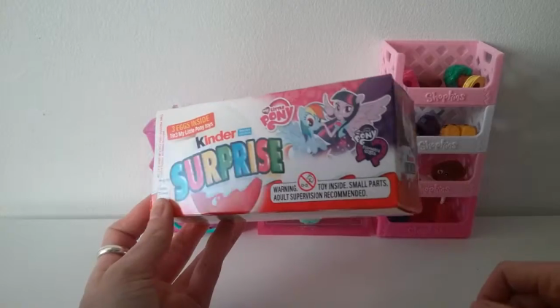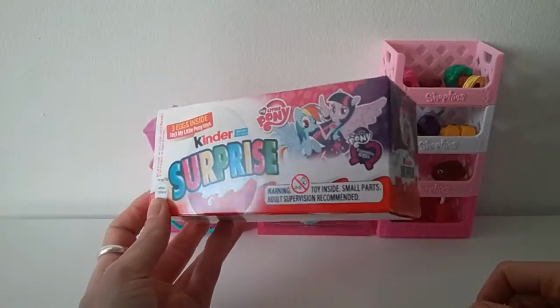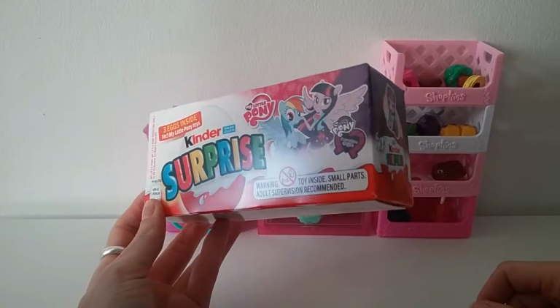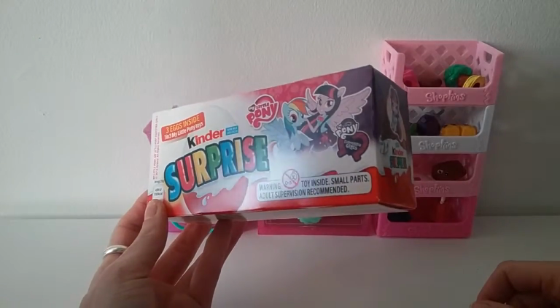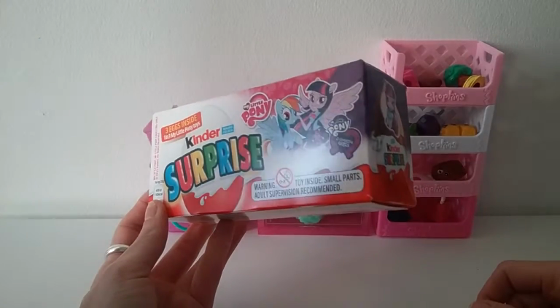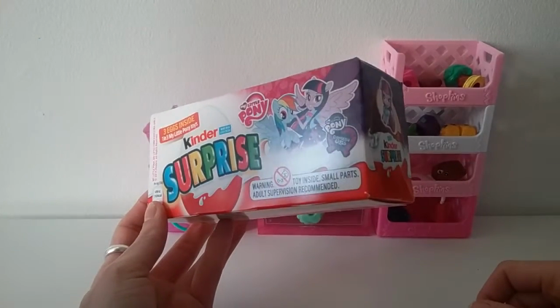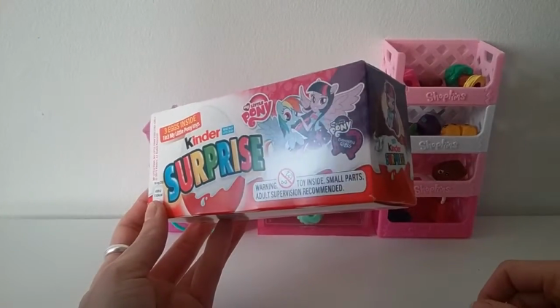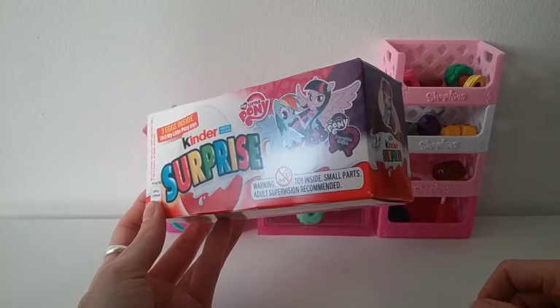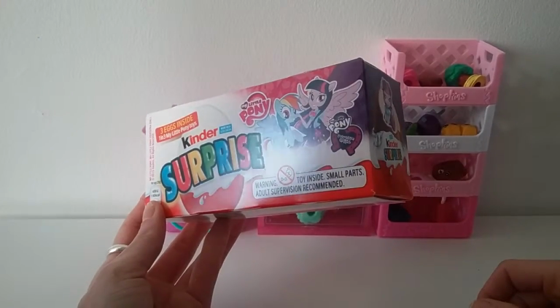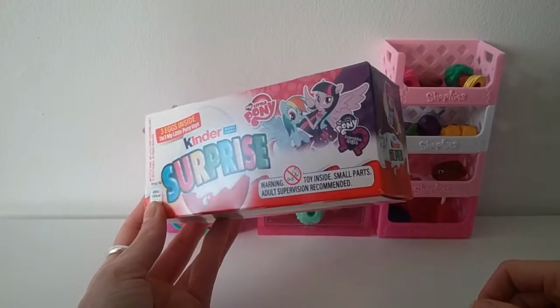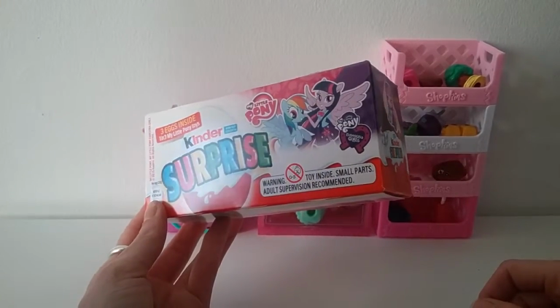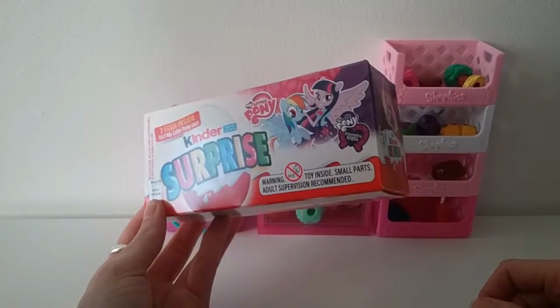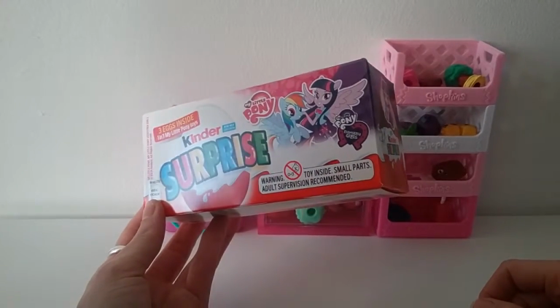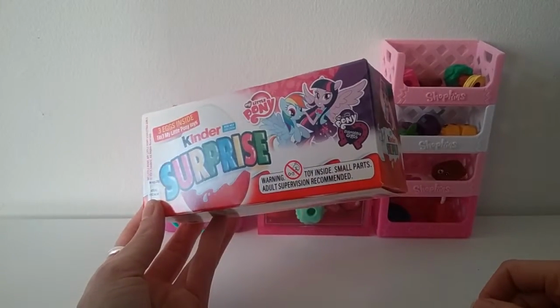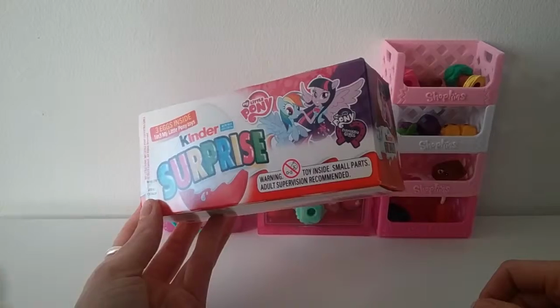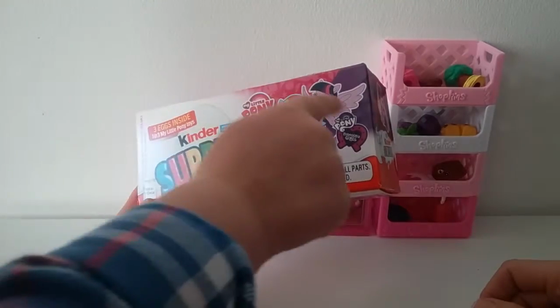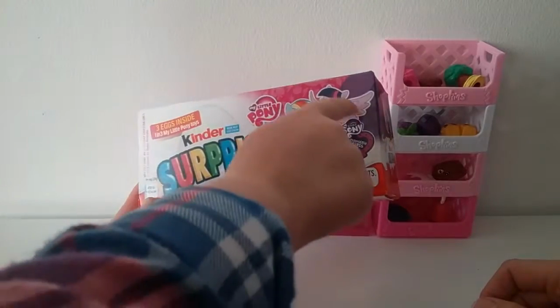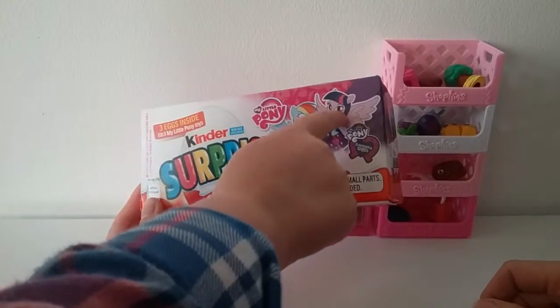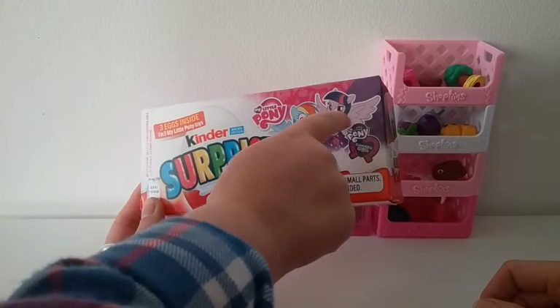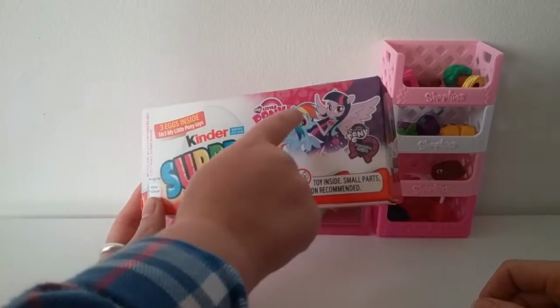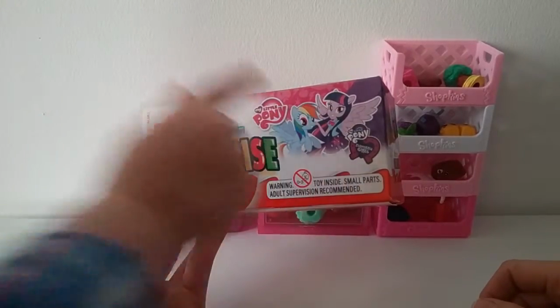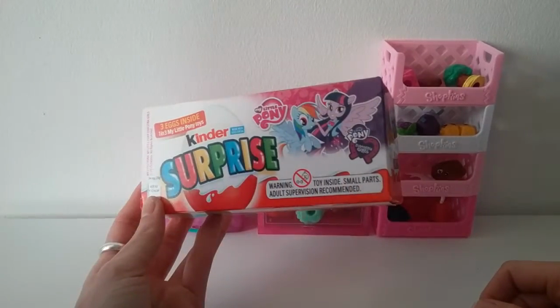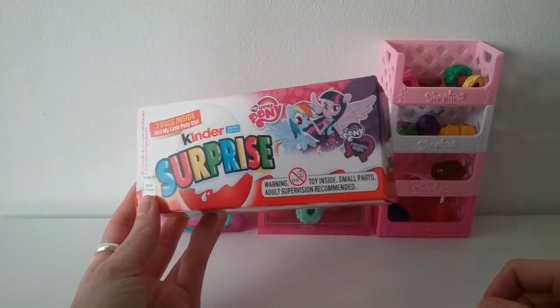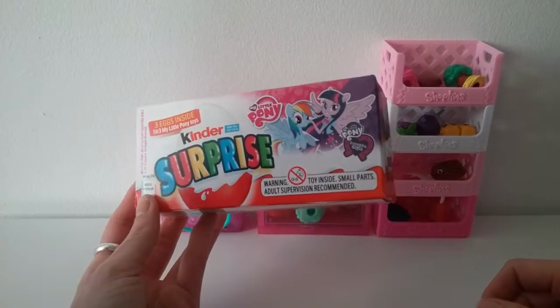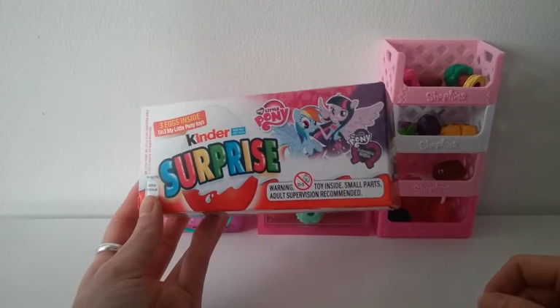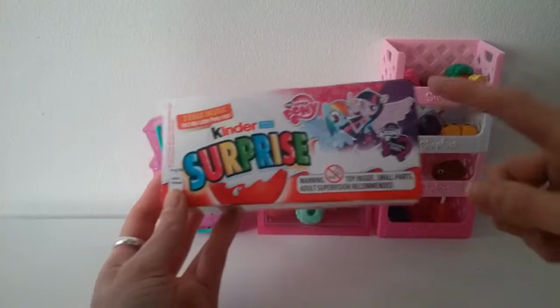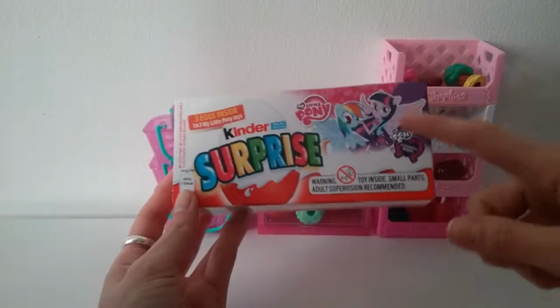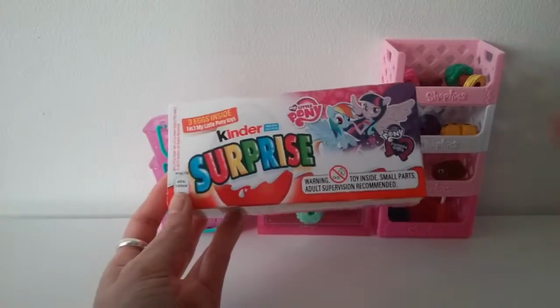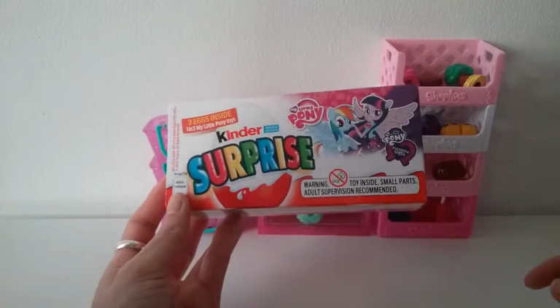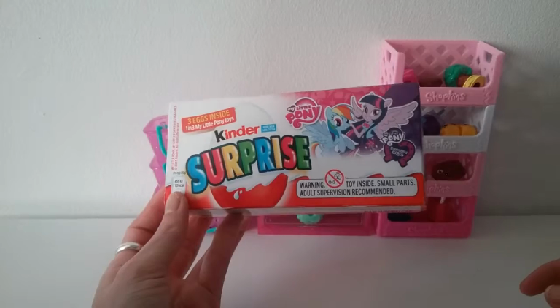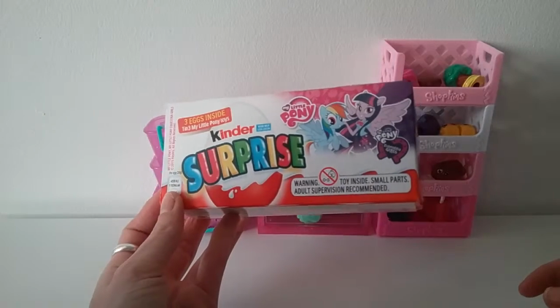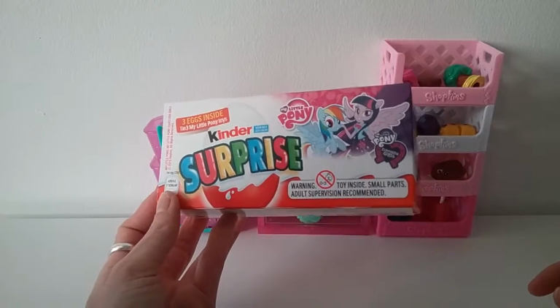Do you like My Little Pony, Ella? Yeah. Which one's your favourite My Little Pony? Twilight Sparkle is next to Rainbow Dash. Twilight Sparkle is next to Rainbow Dash — you are correct.